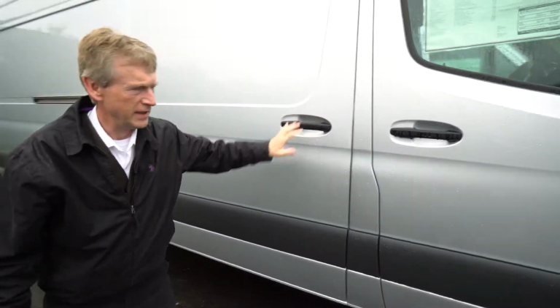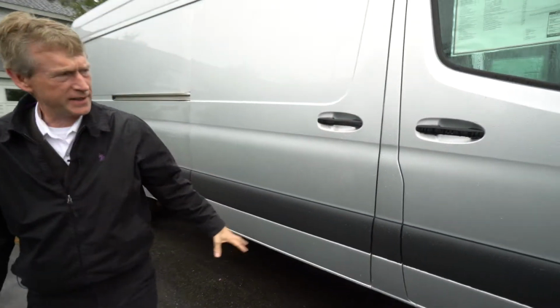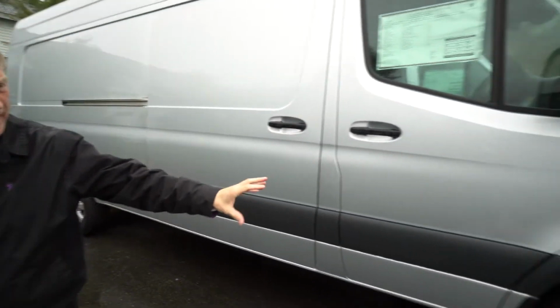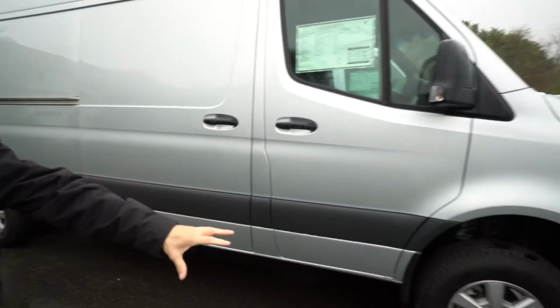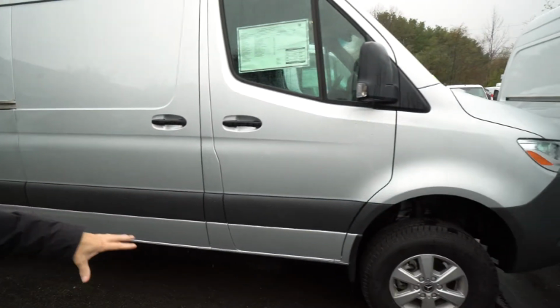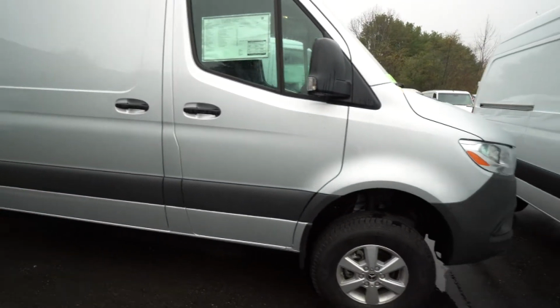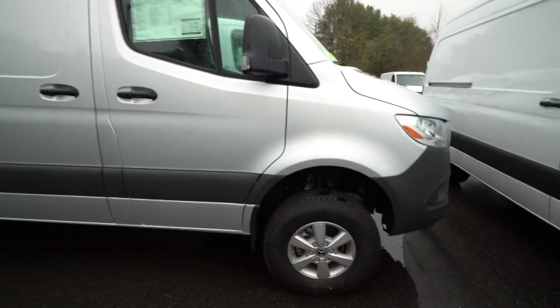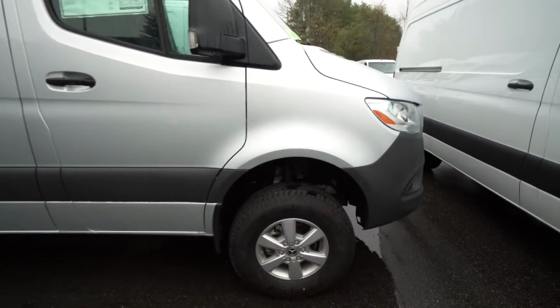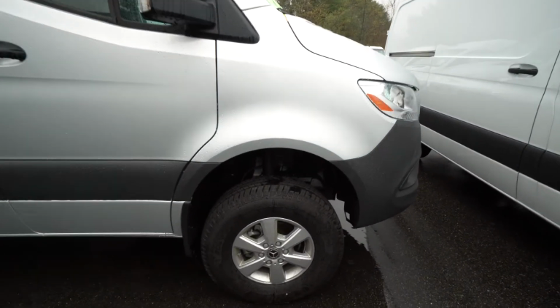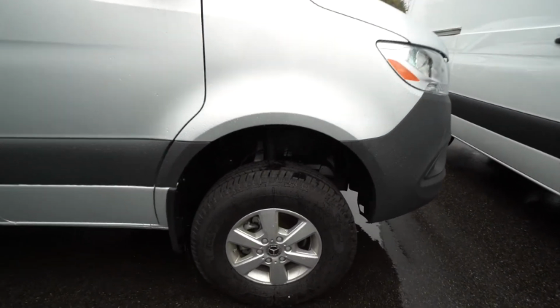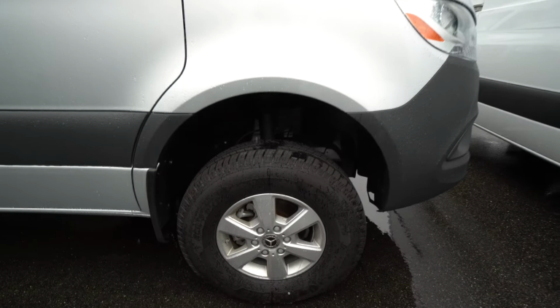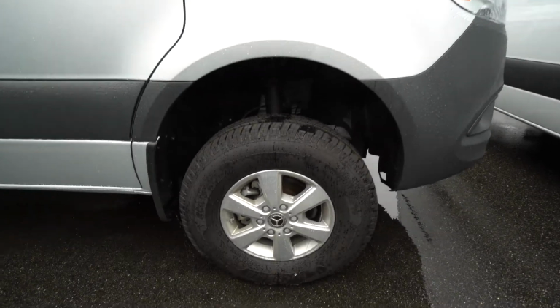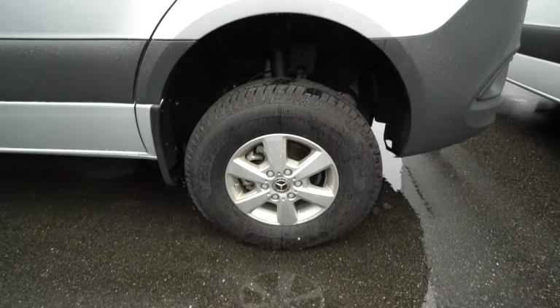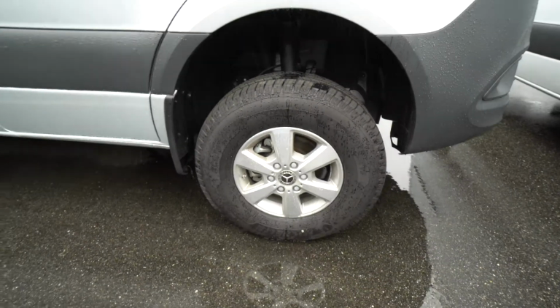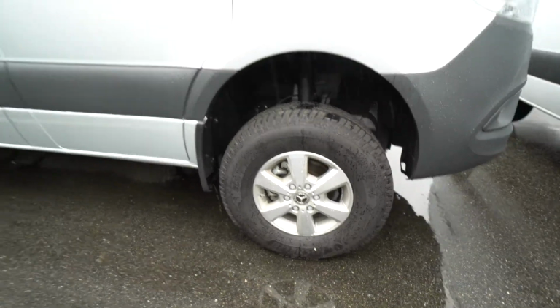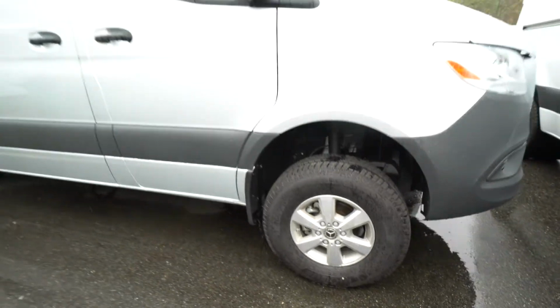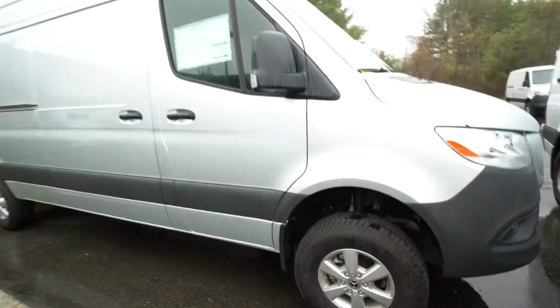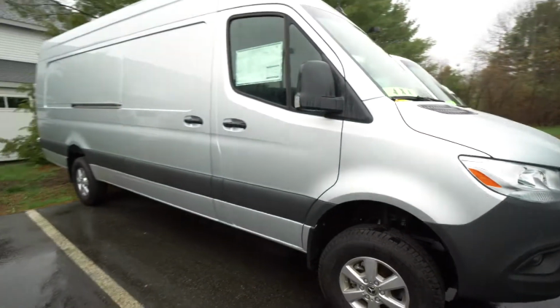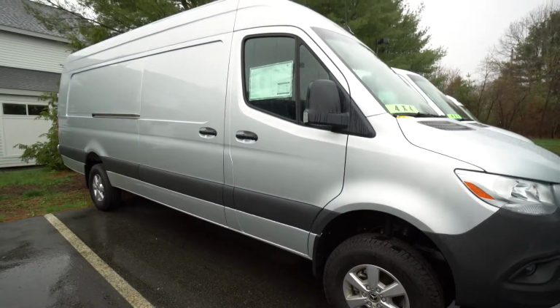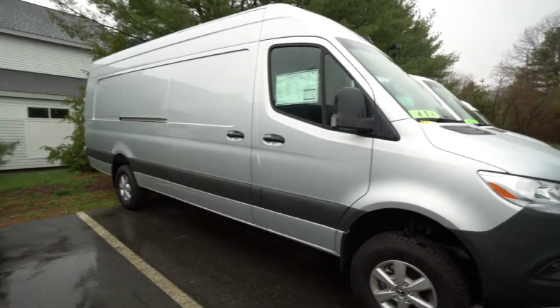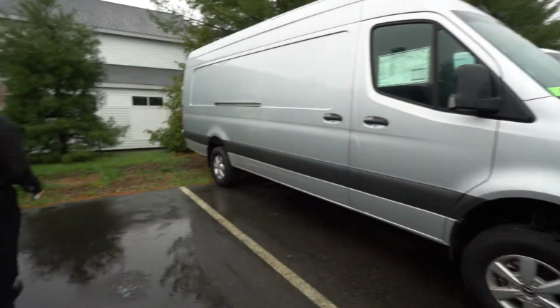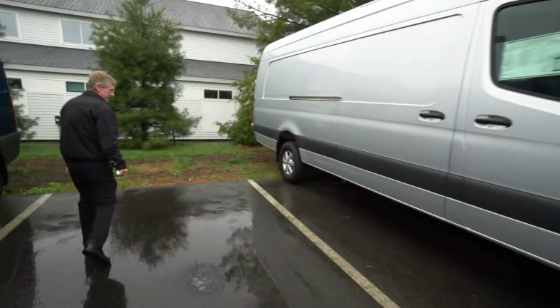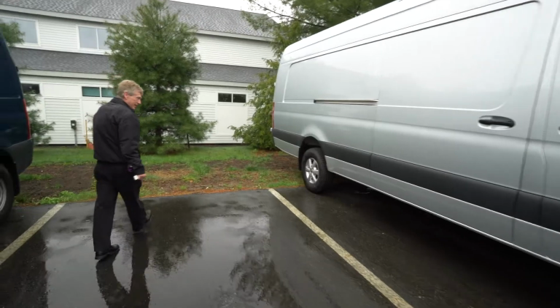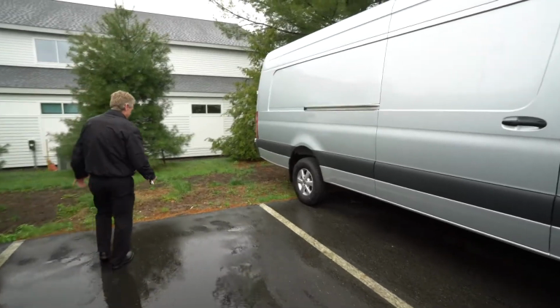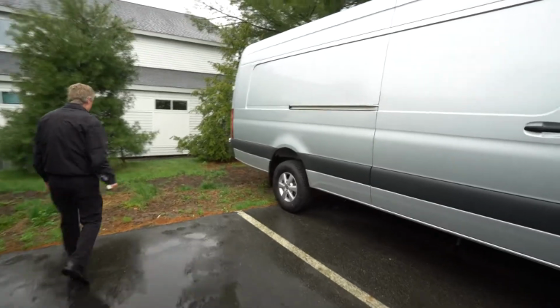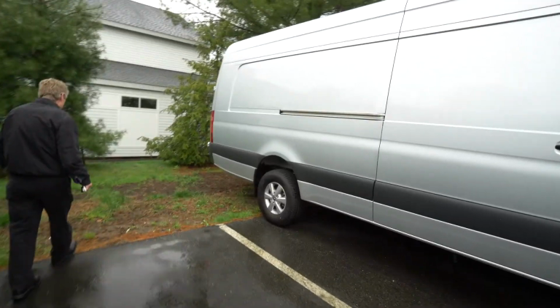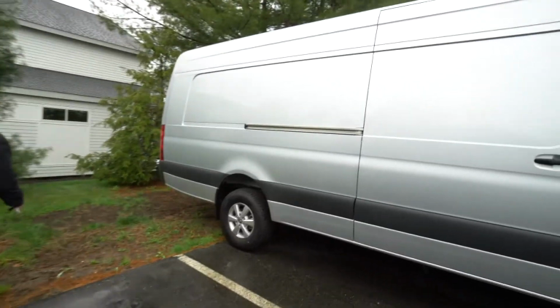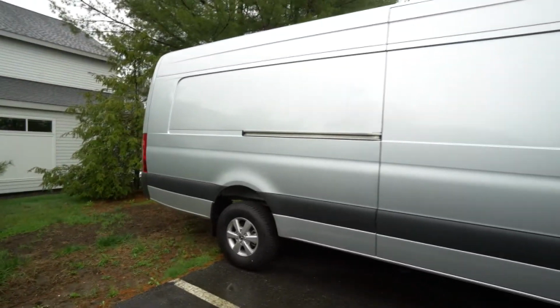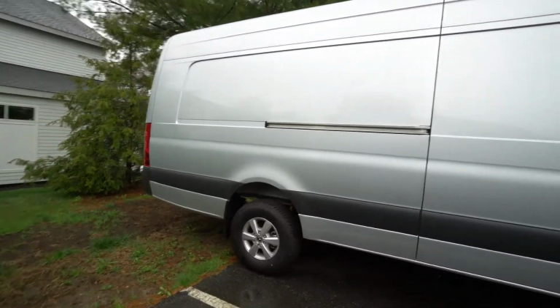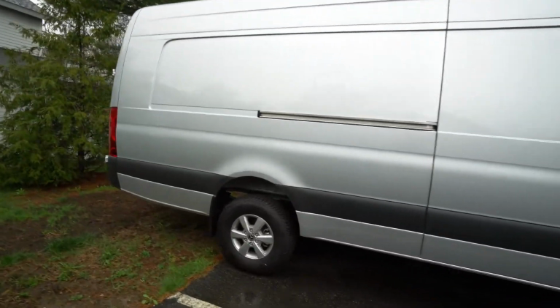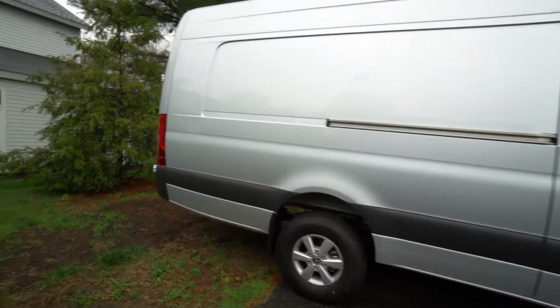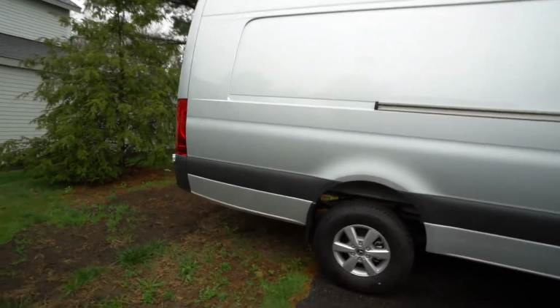On the exterior, we have the nice aluminum wheels. And I know, Nick, you're going to fly in from California to take delivery of the van. This one has the rear step bumper on it.